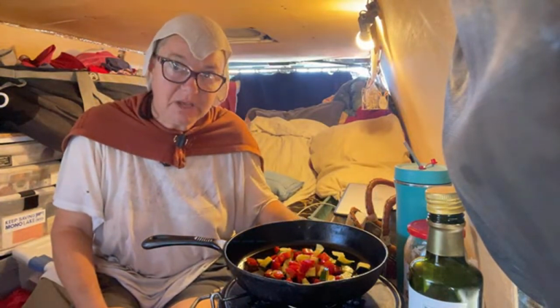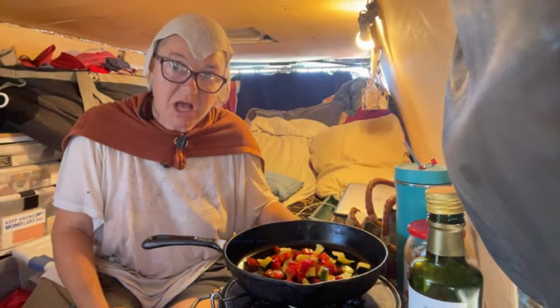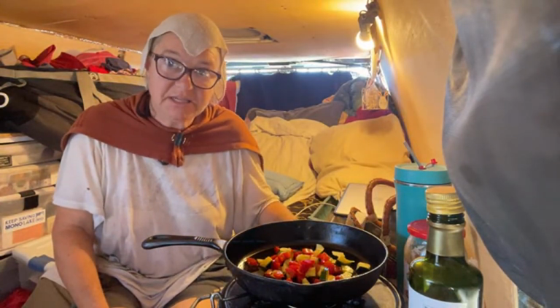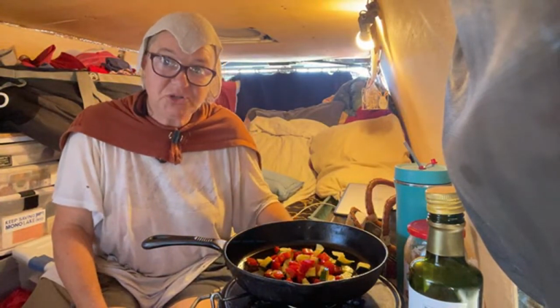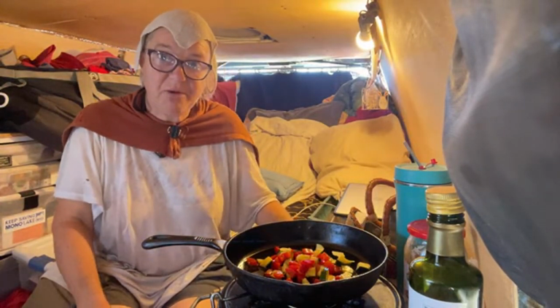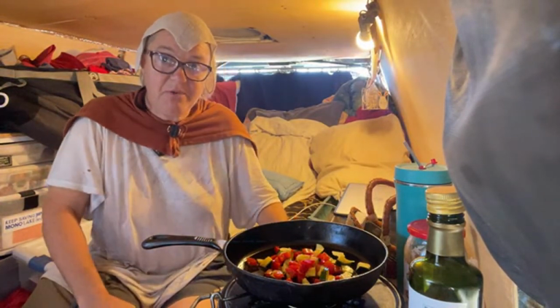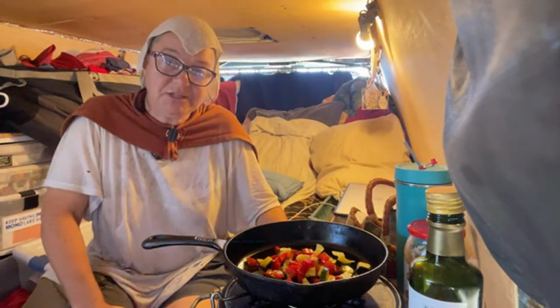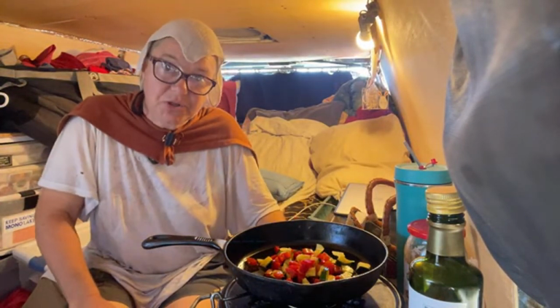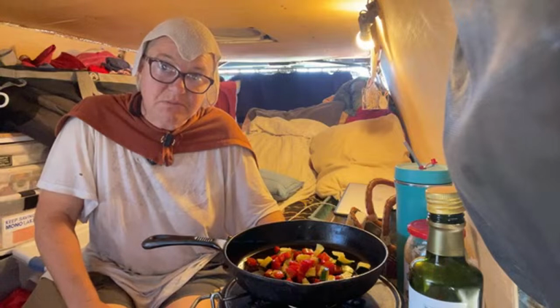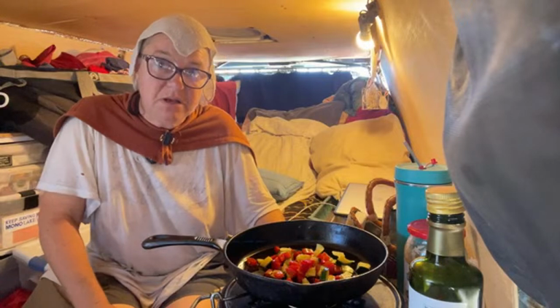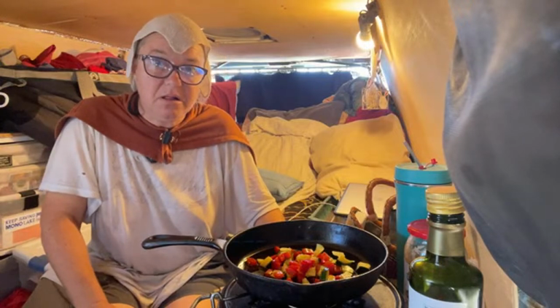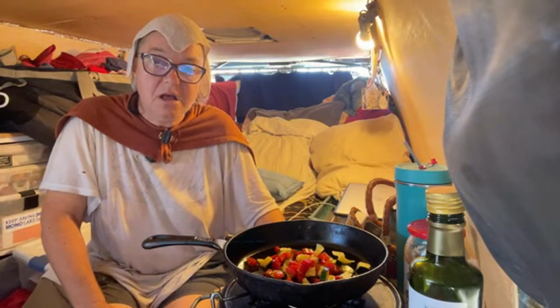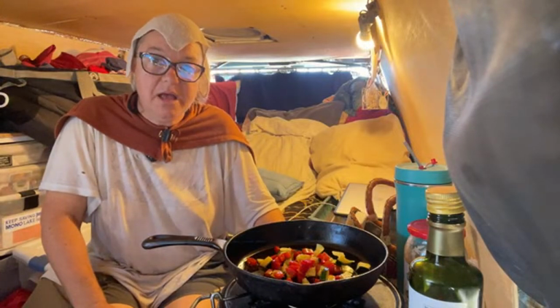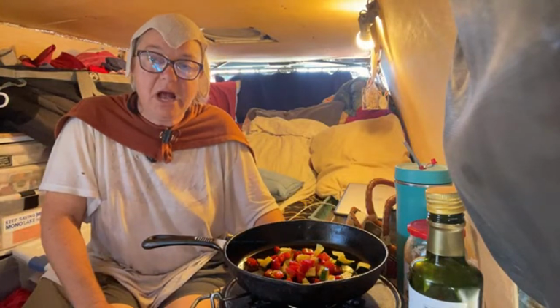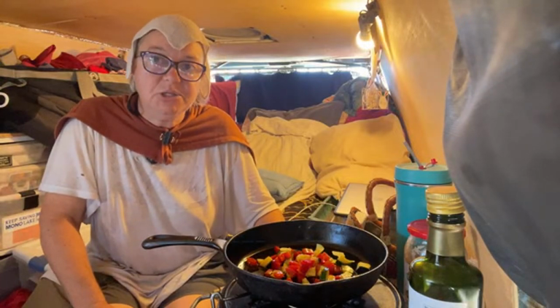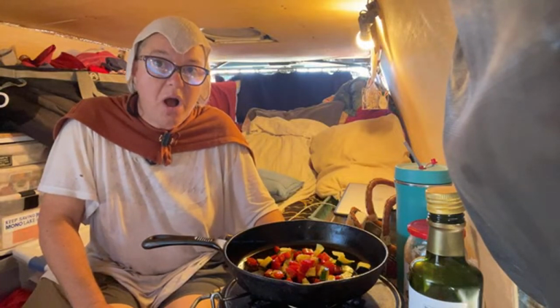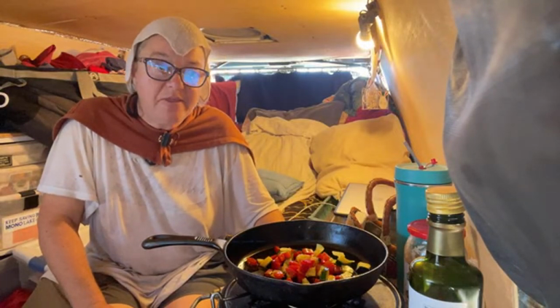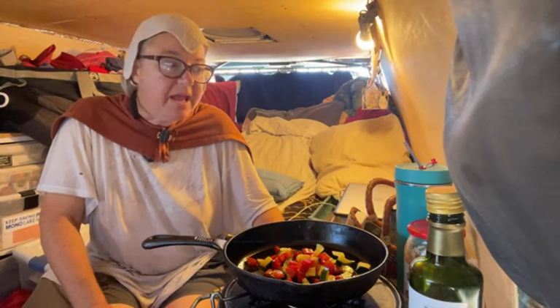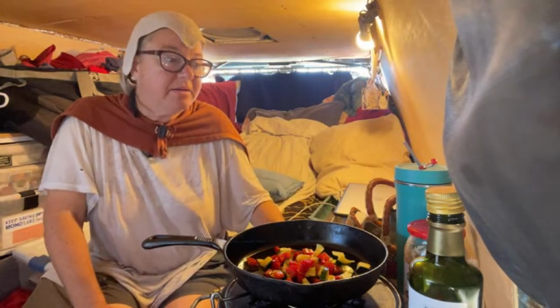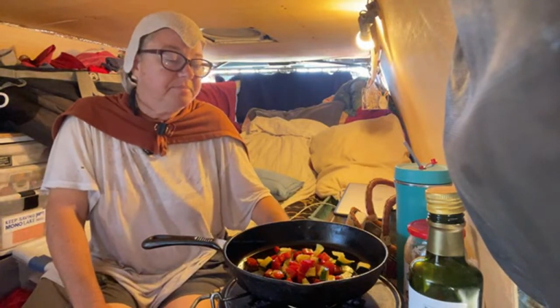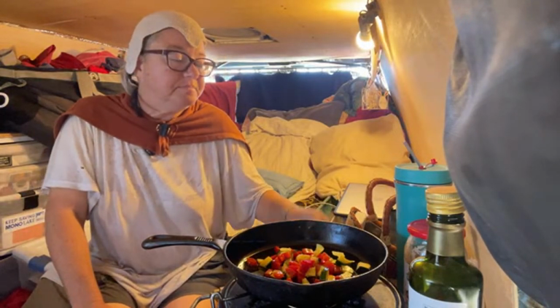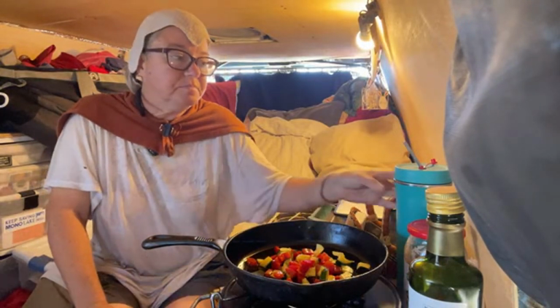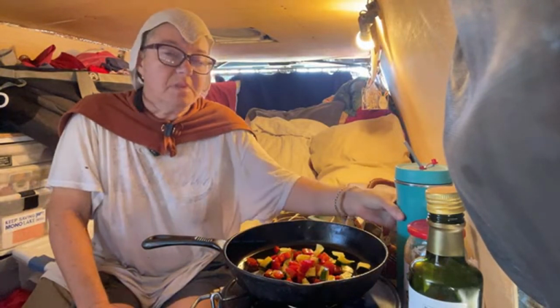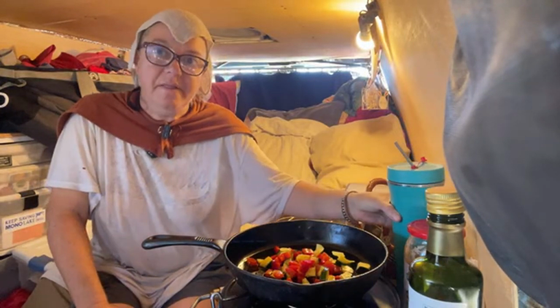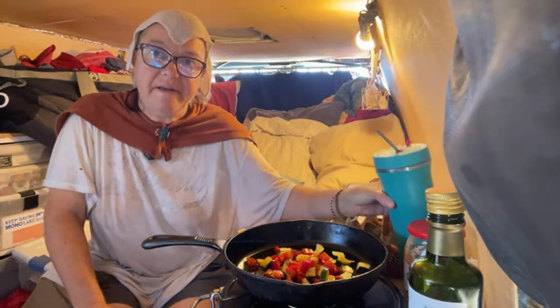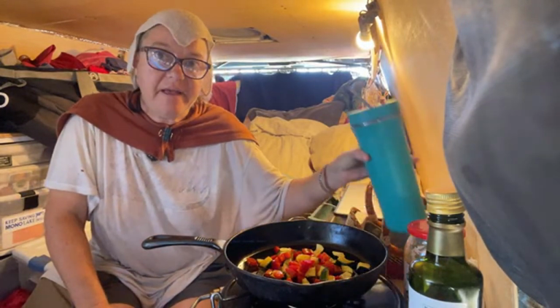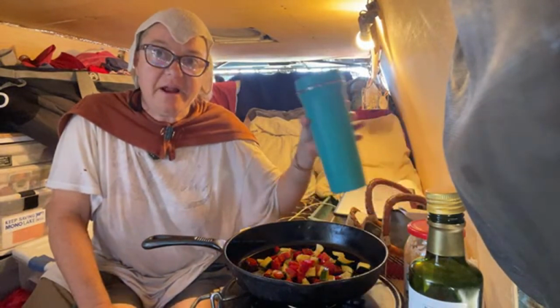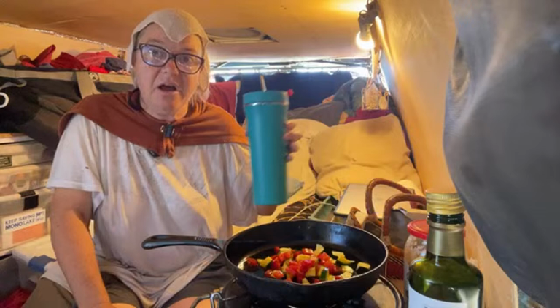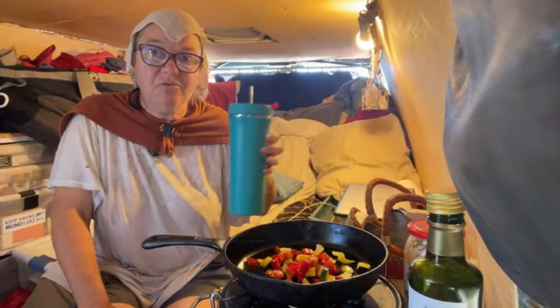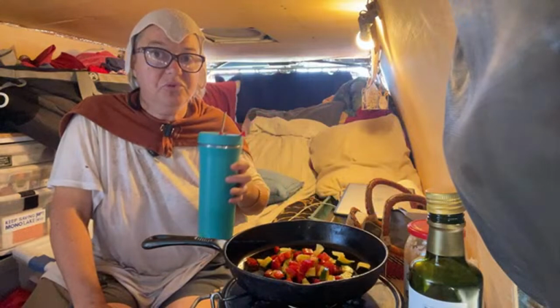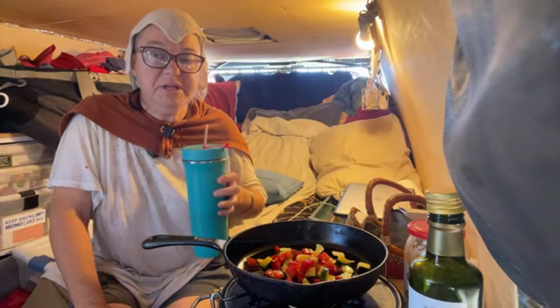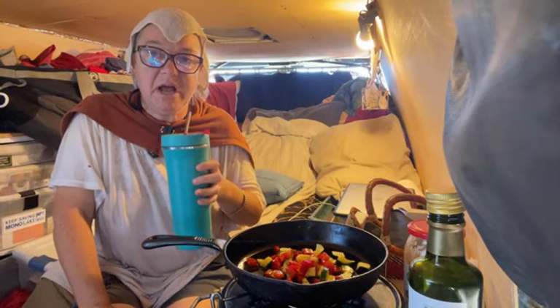I'm going to cook these vegetables really well — they got a little bit slimy because yesterday when I went to cook this meal it got so hot in the van and I got really tired.